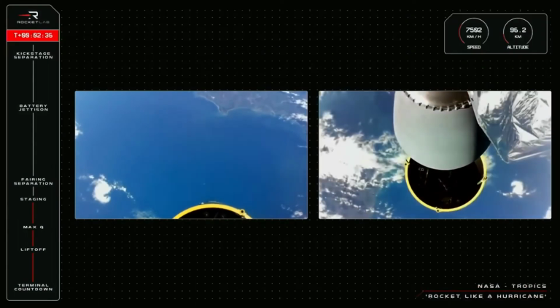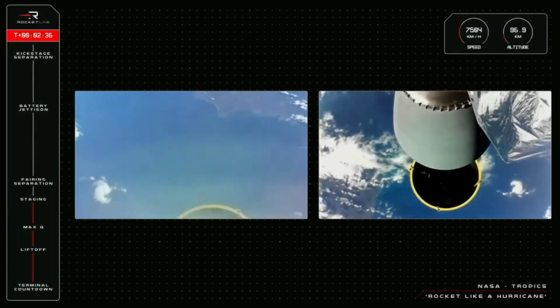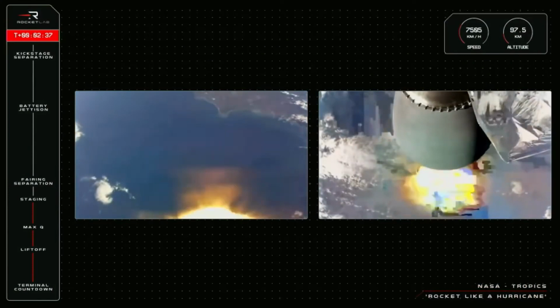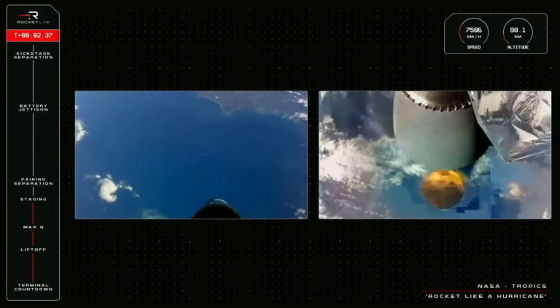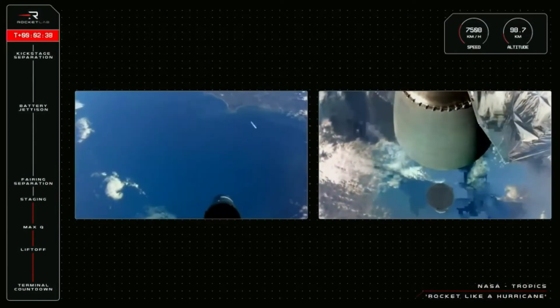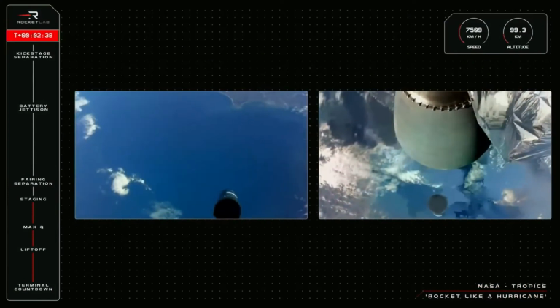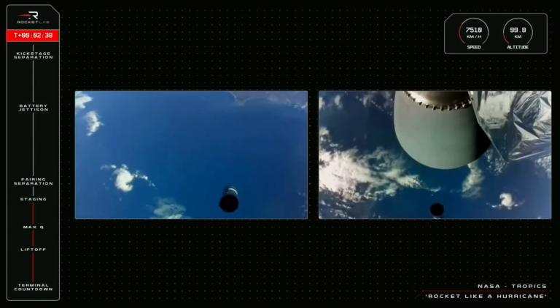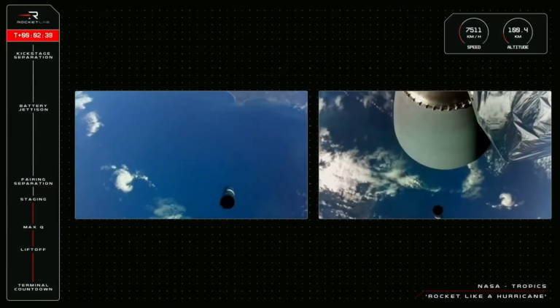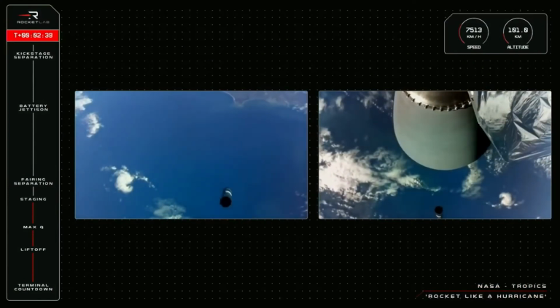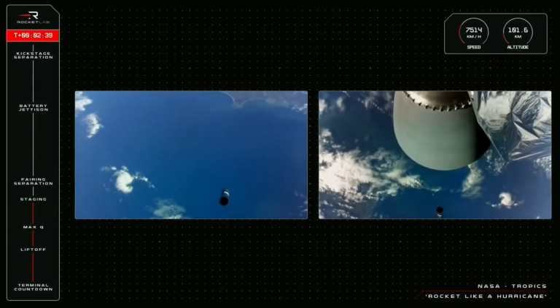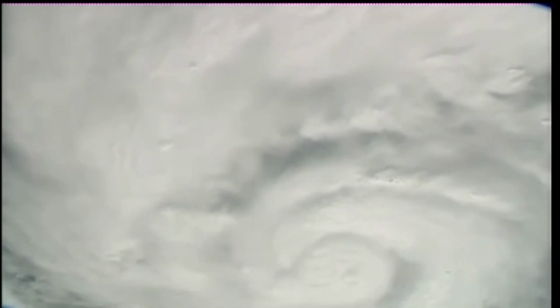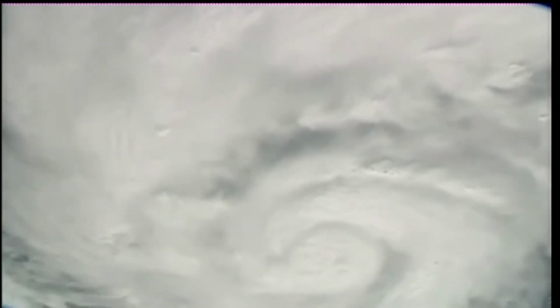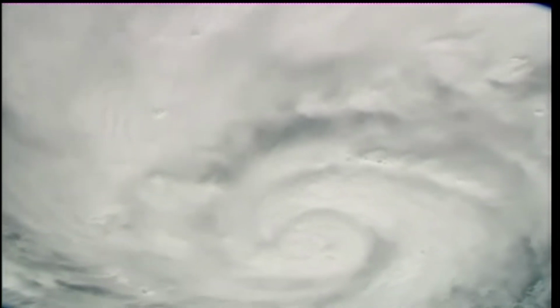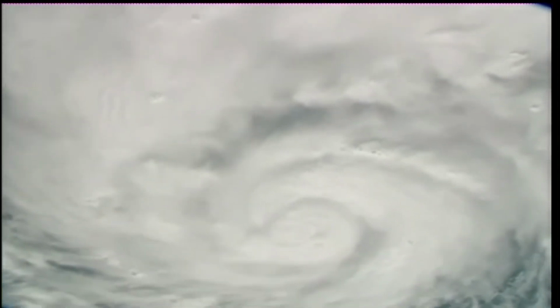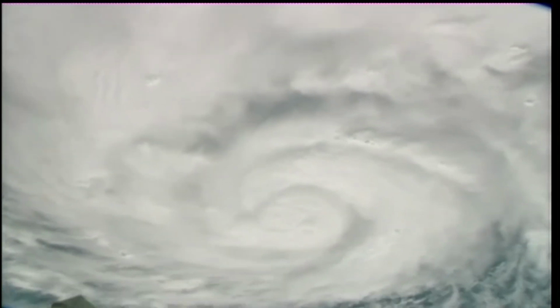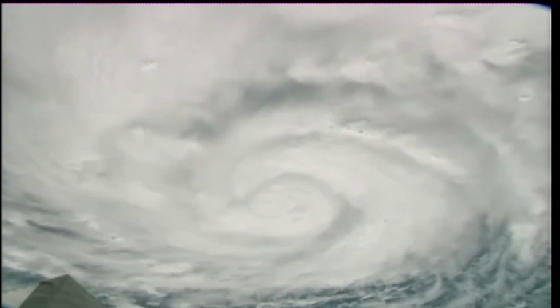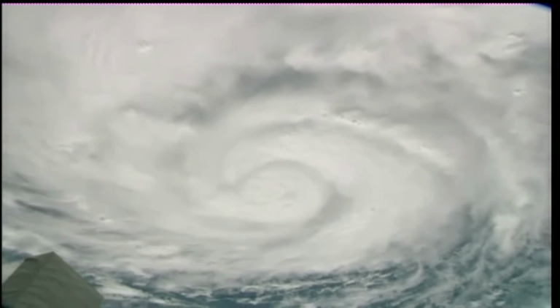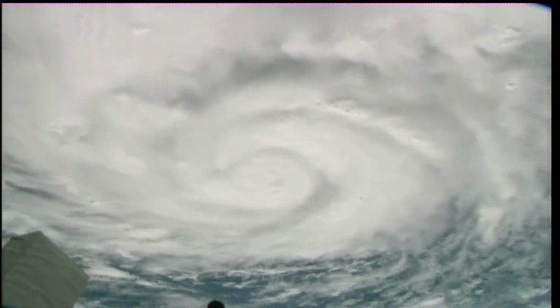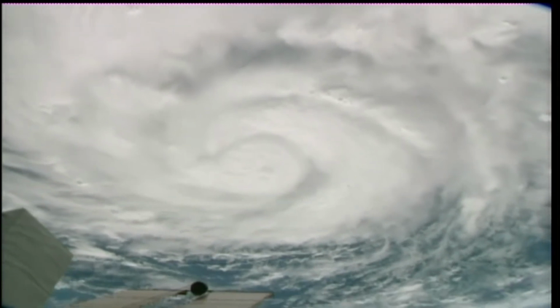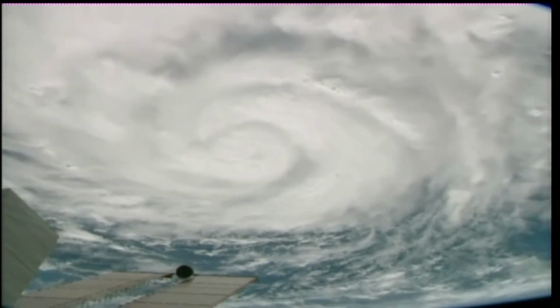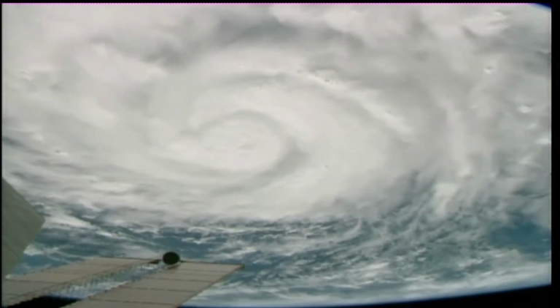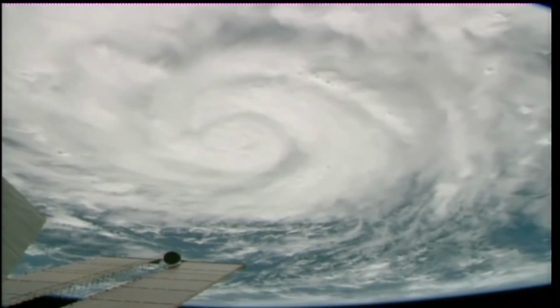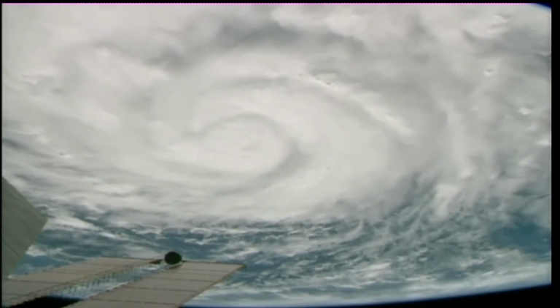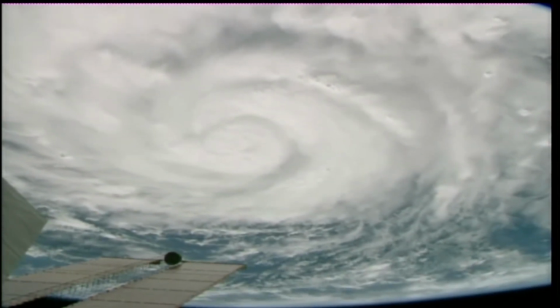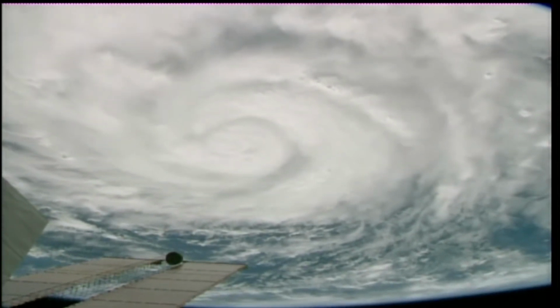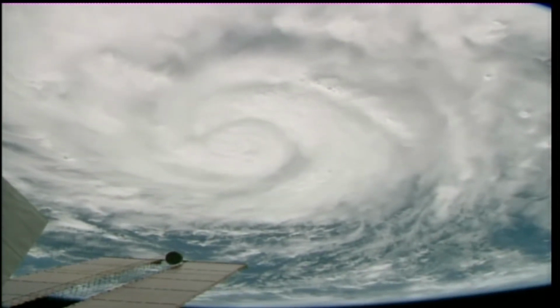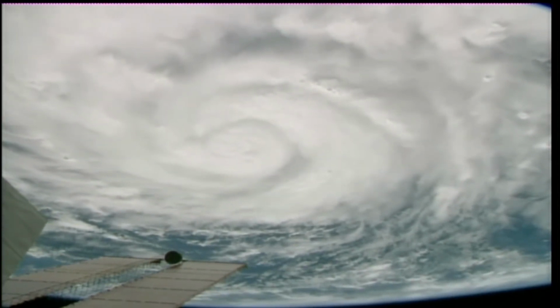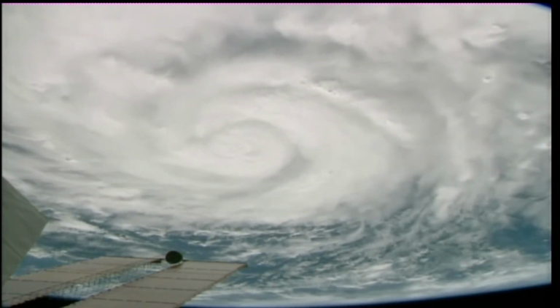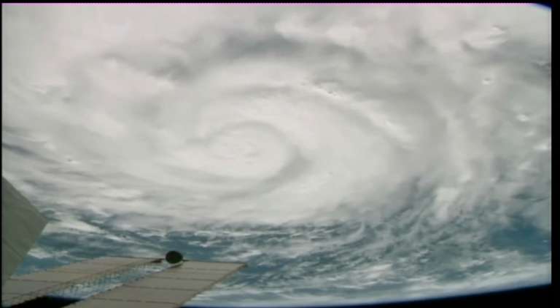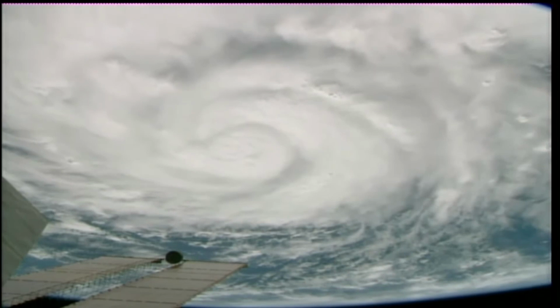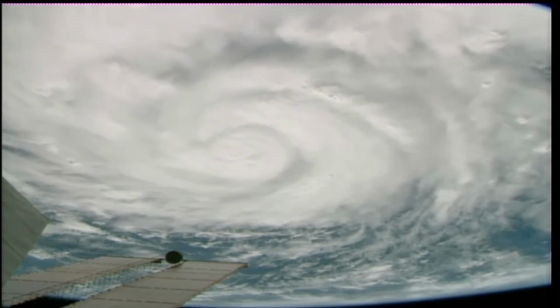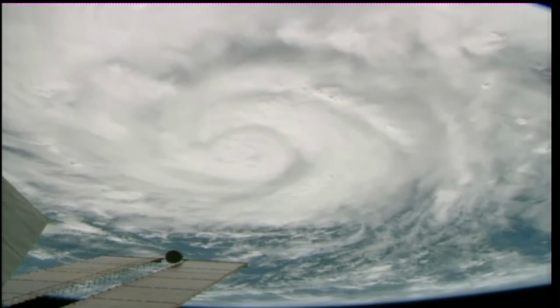Stage separation. If all goes according to plan with this mission, the data from the just-launched satellites can be used to help forecast the current hurricane season. For MyRadar, I'm John Zarela.